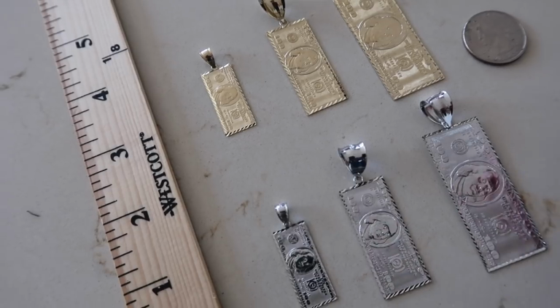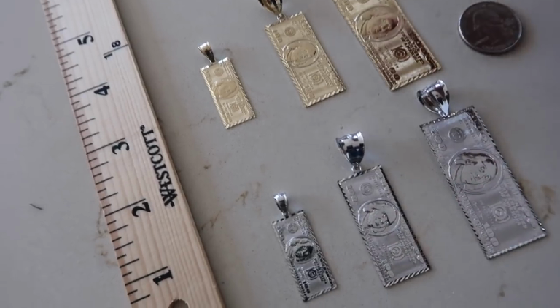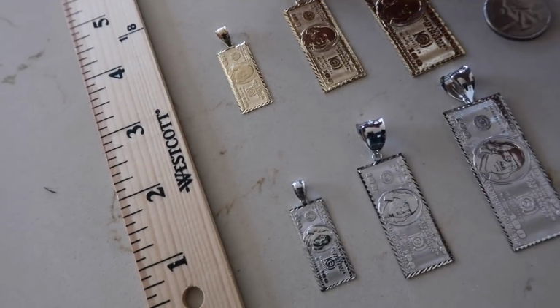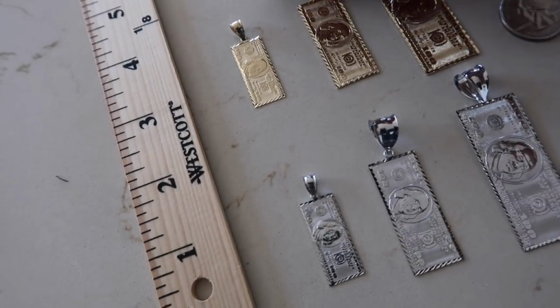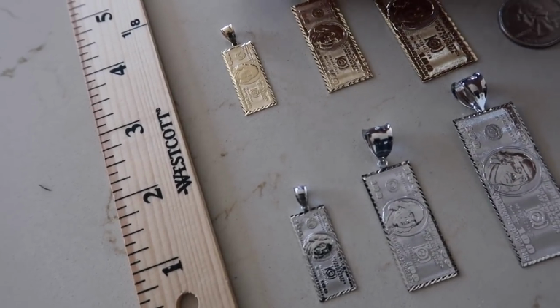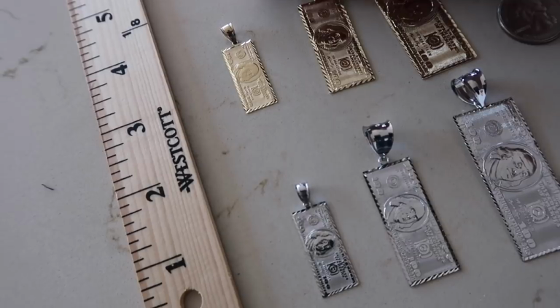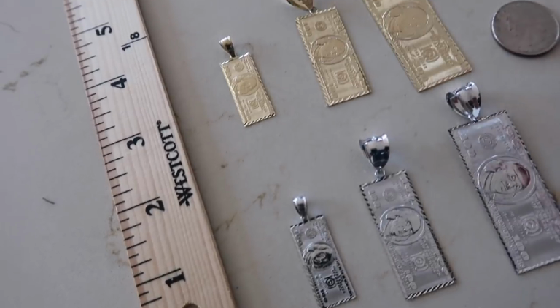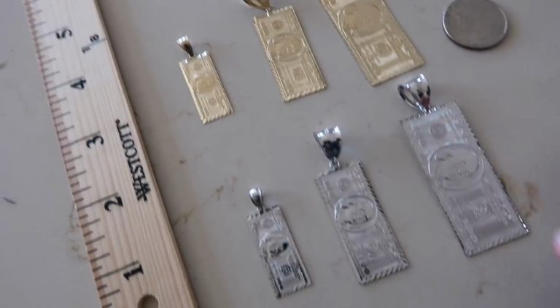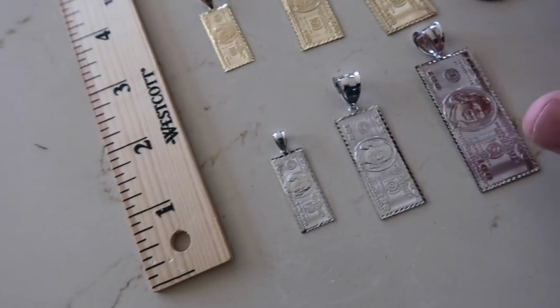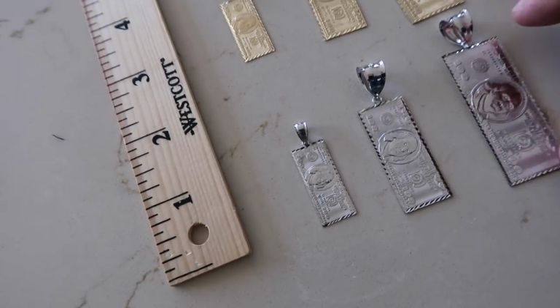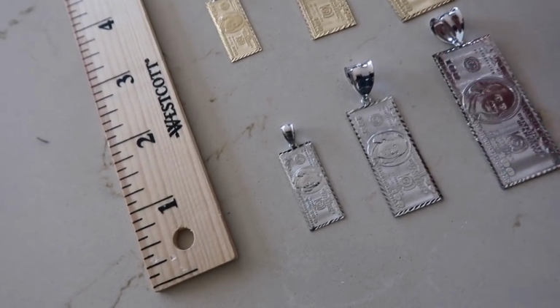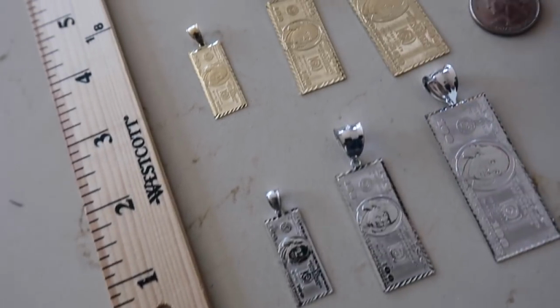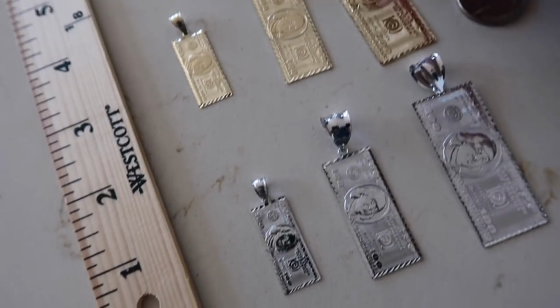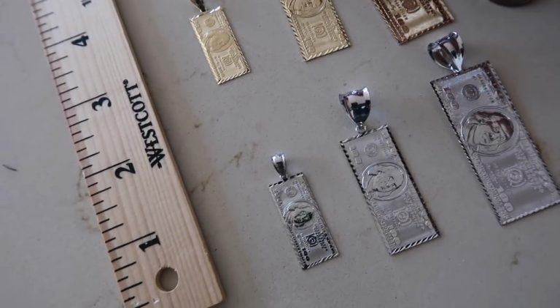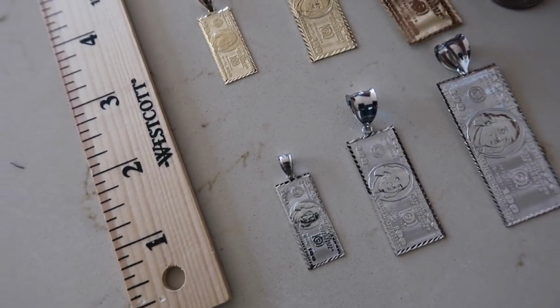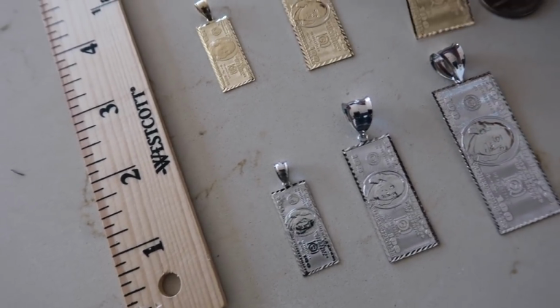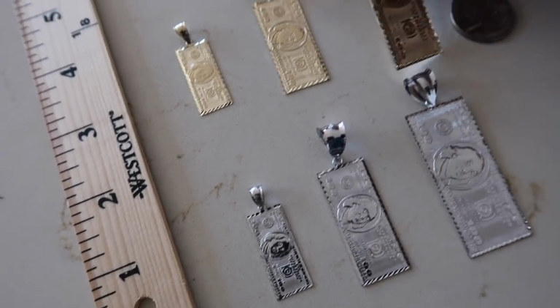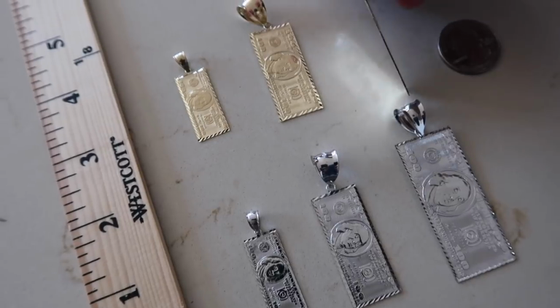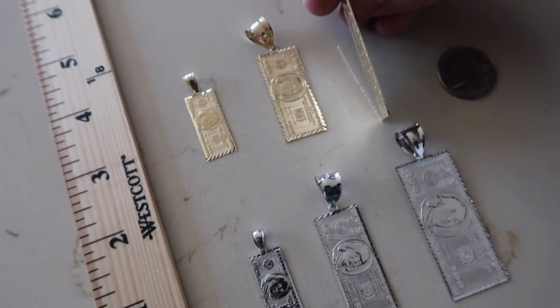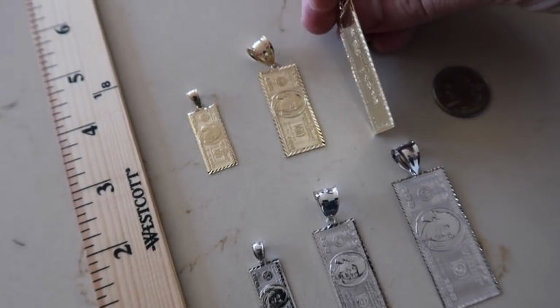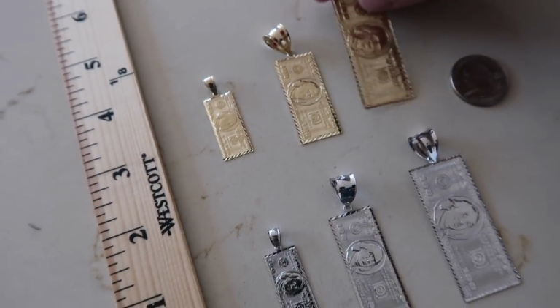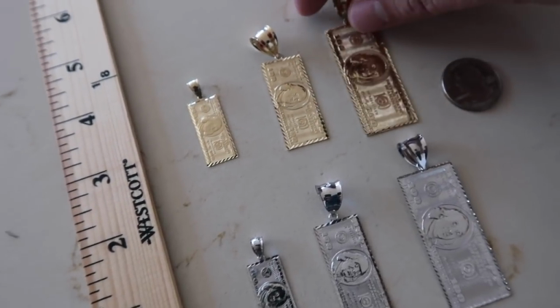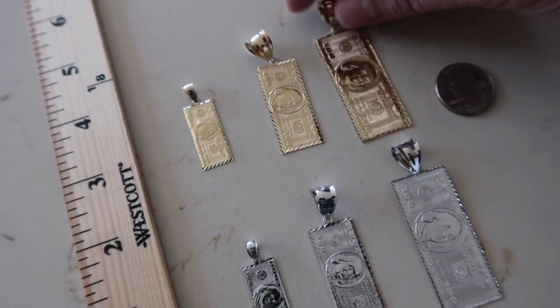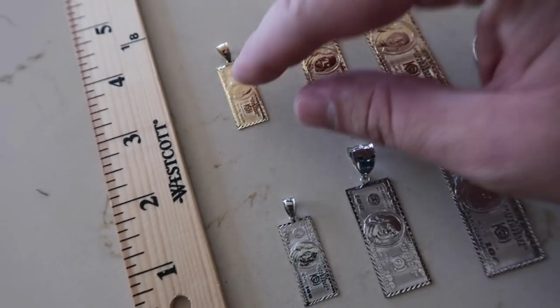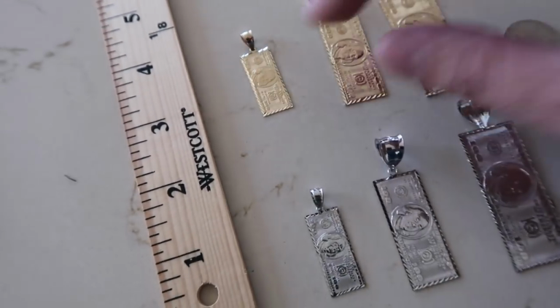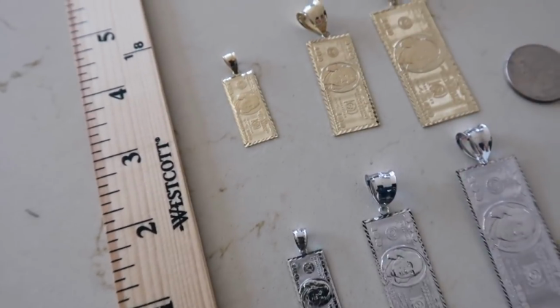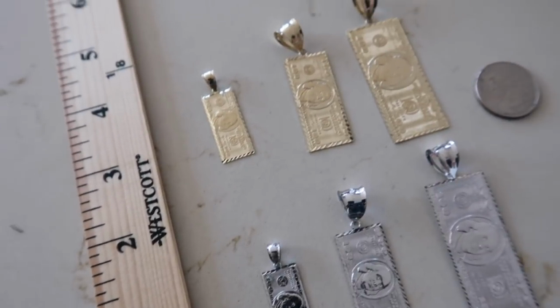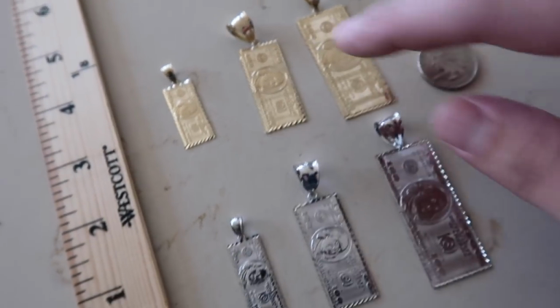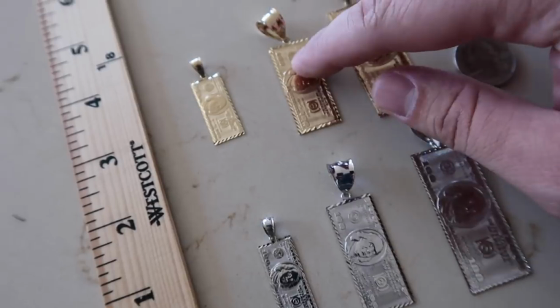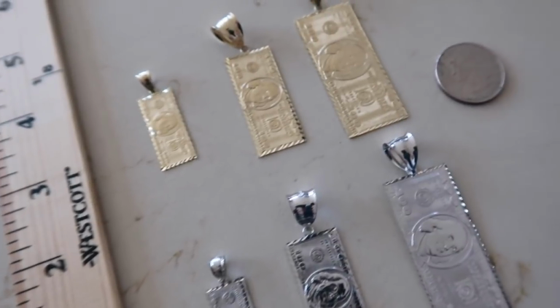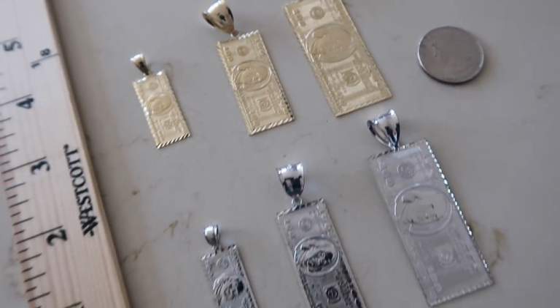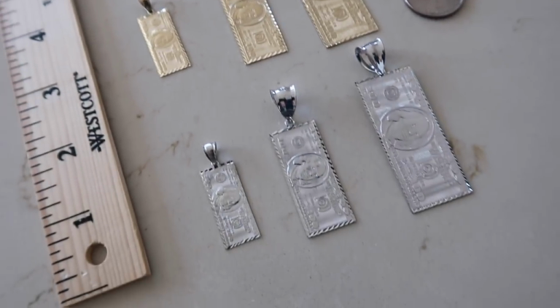Here's the debut of the new $100 pieces. Now these are ordered — I did not make these pieces personally, I just ordered a bunch of them. There are three different sizes: the small size, the medium size, and then the larger size.